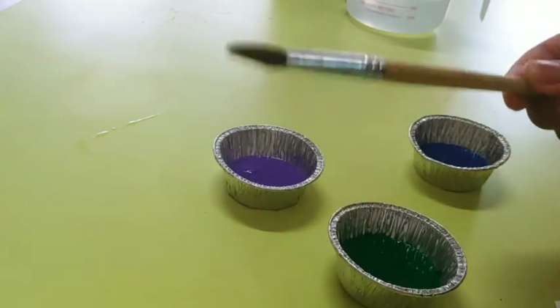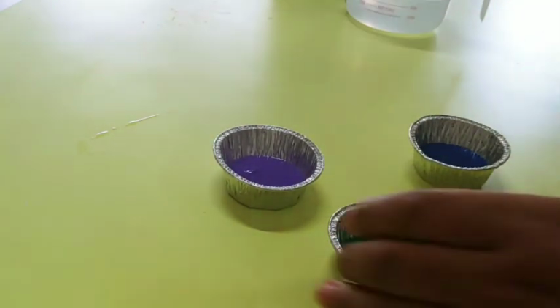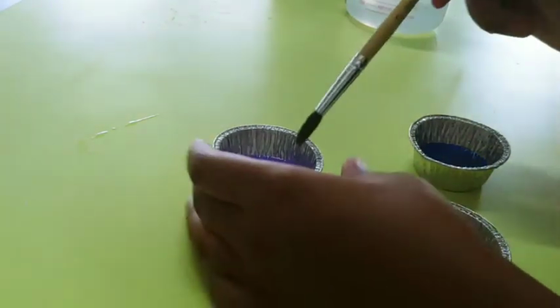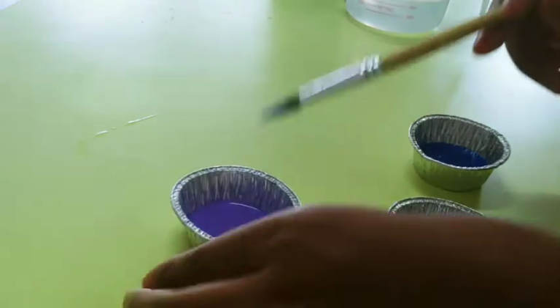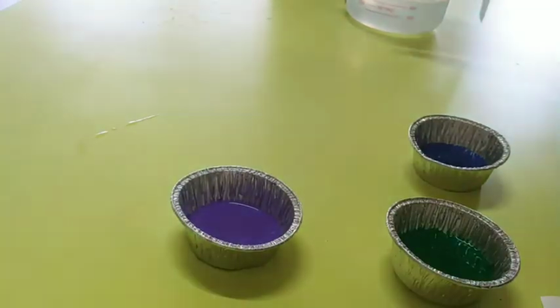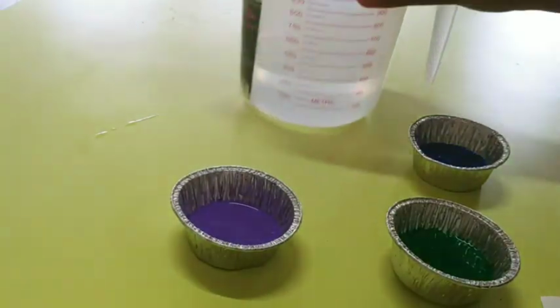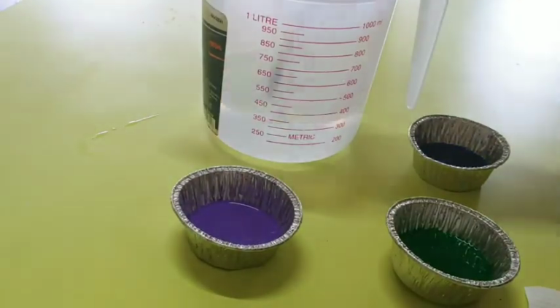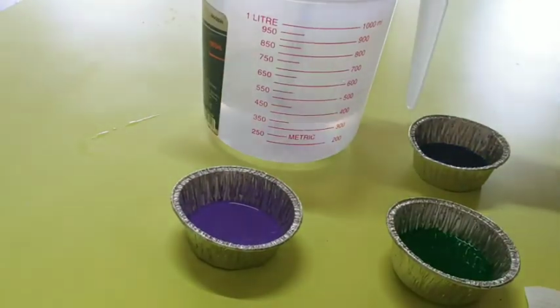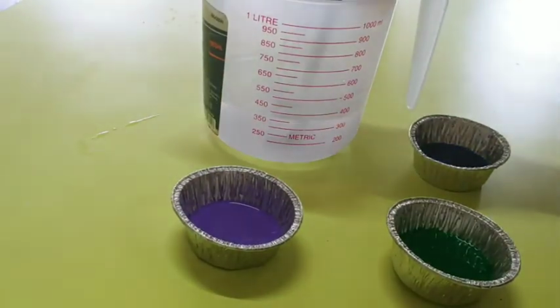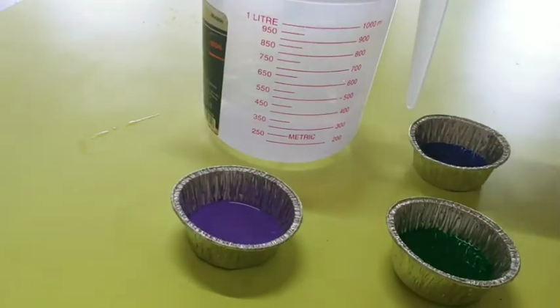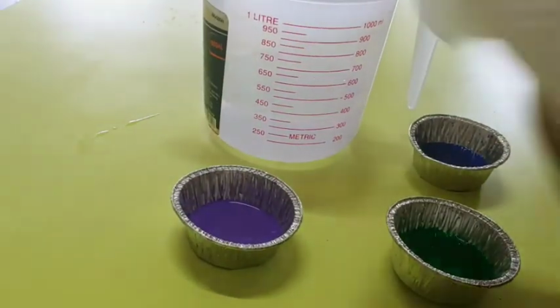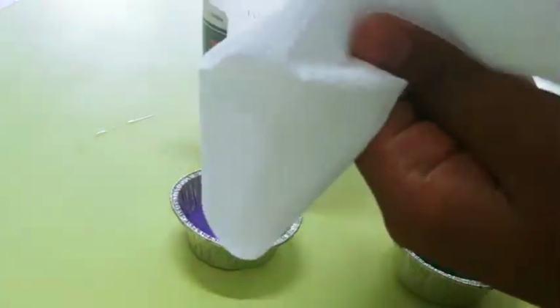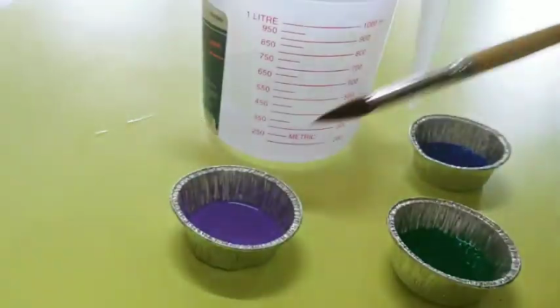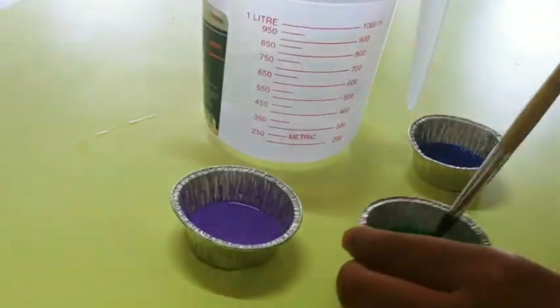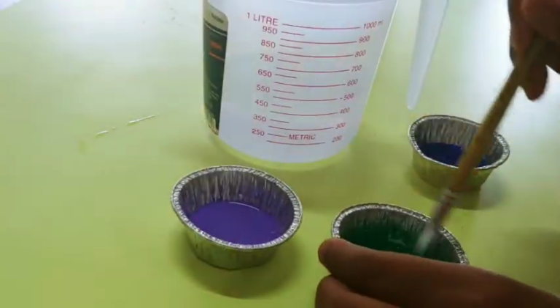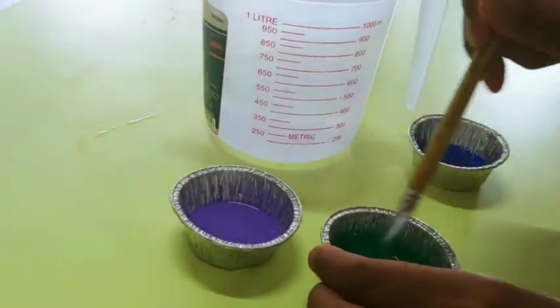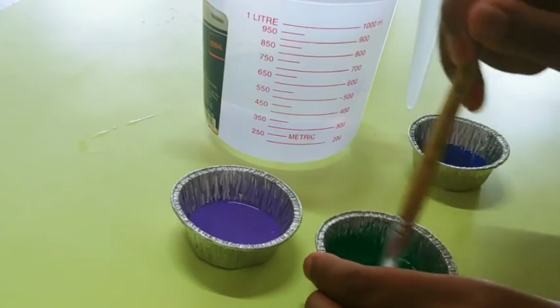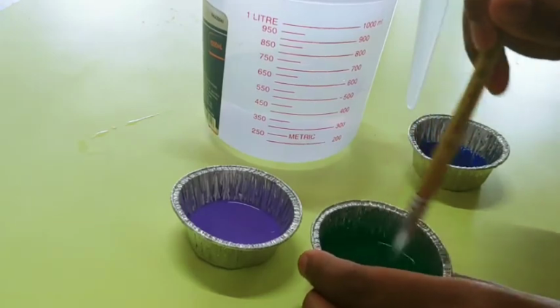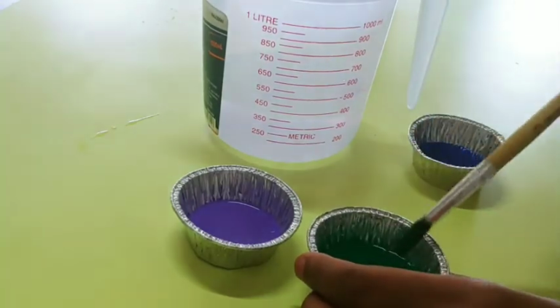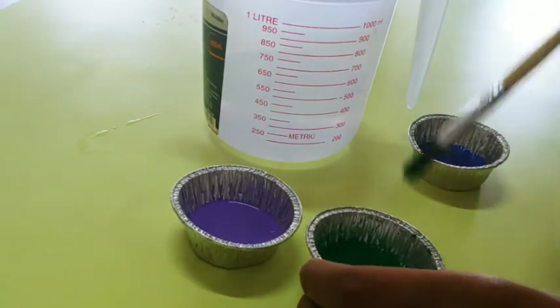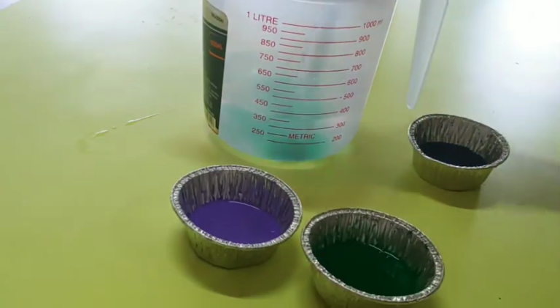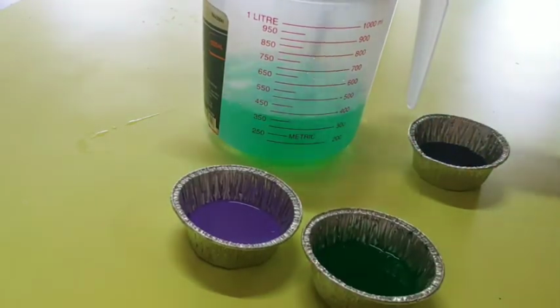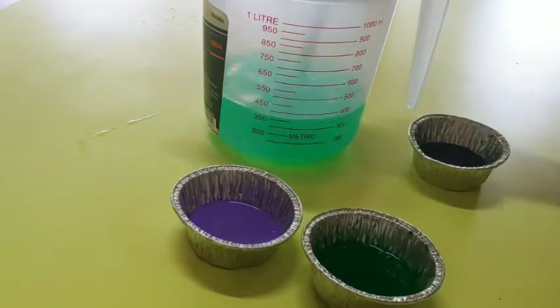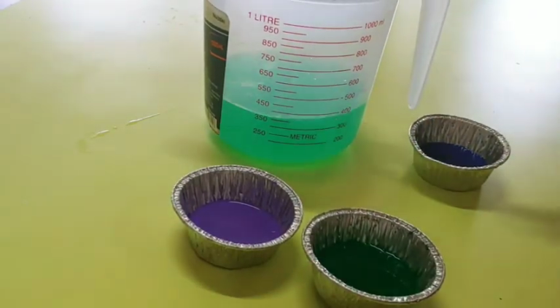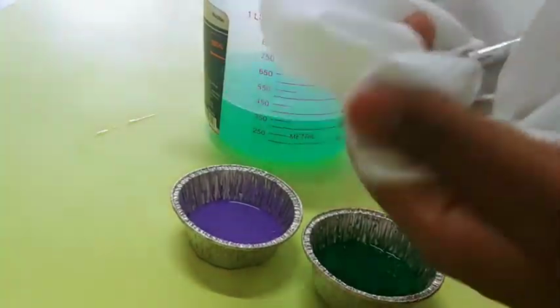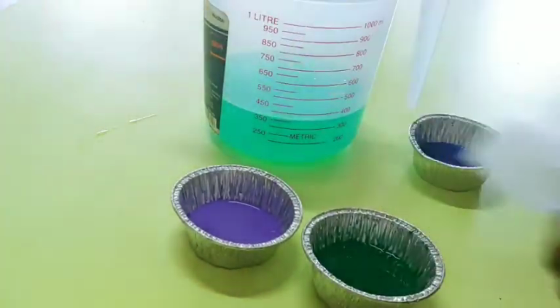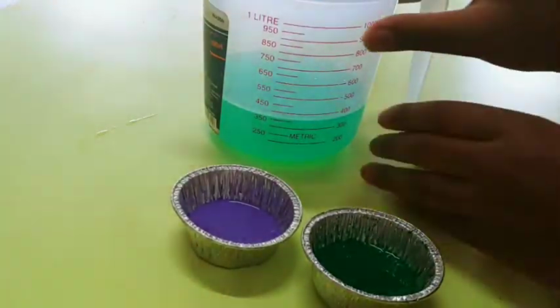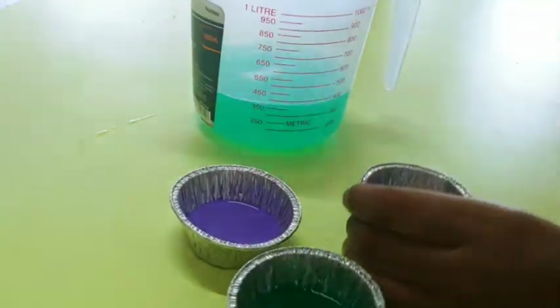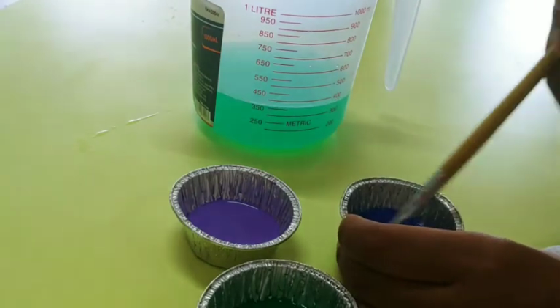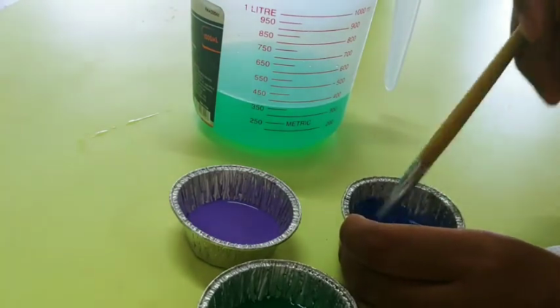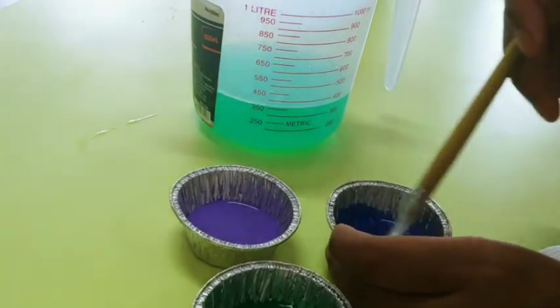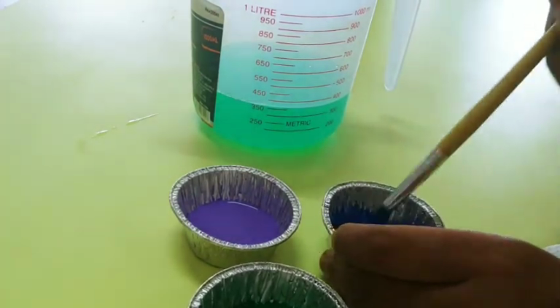Then we're going to take a paint brush and mix it all up. Remember when you're changing your color to clean your brush in between and dry it with a paper towel before you stick it in another color.